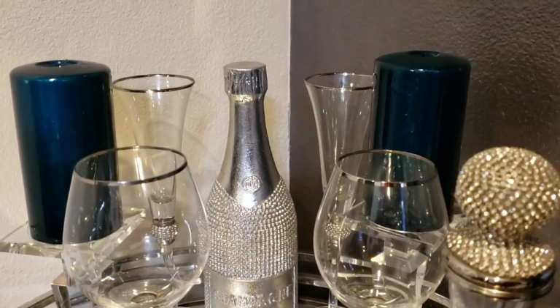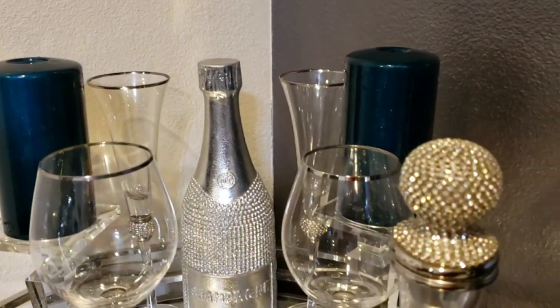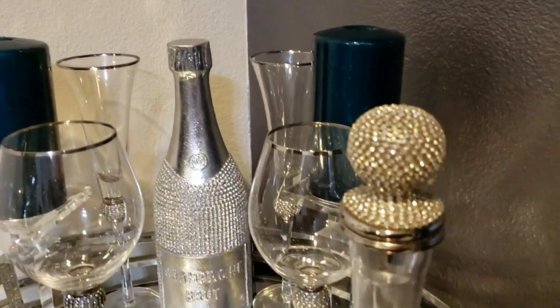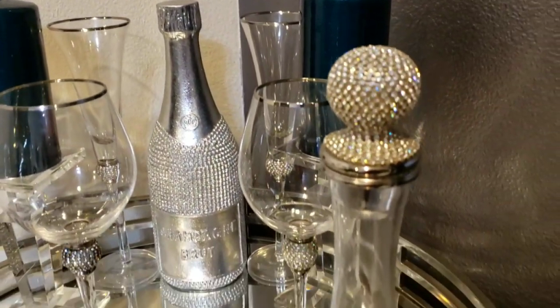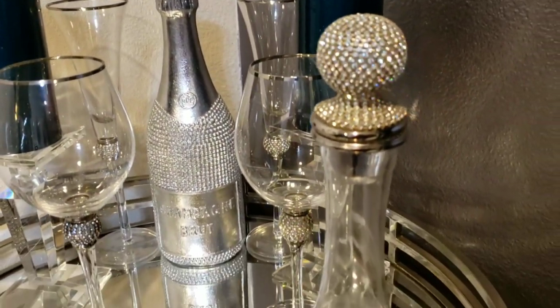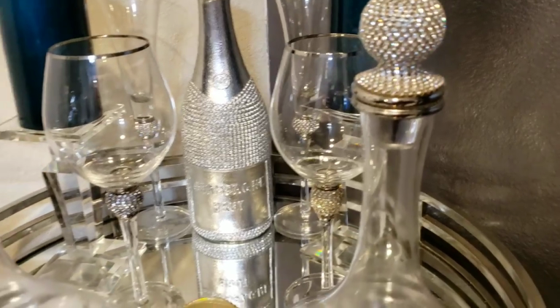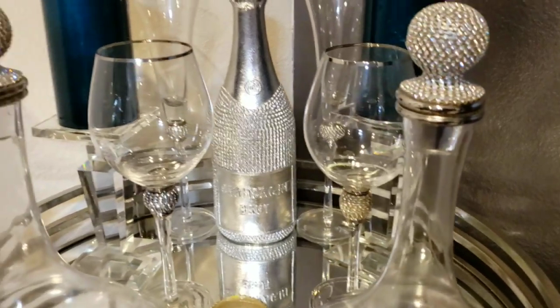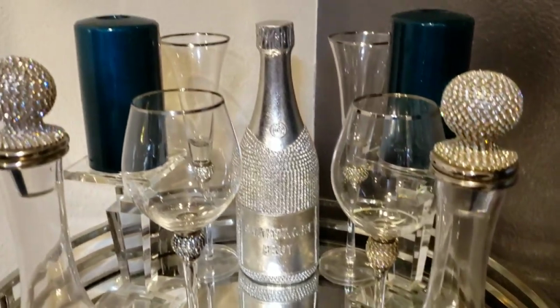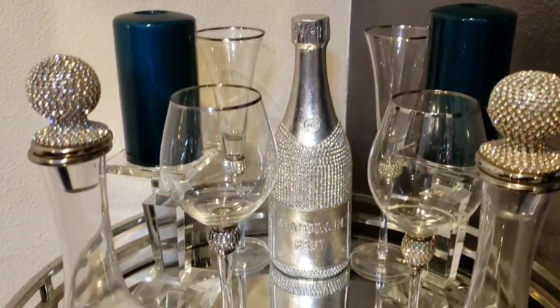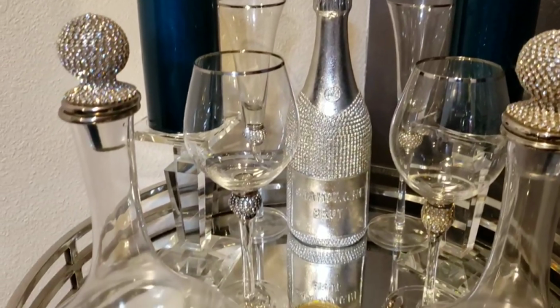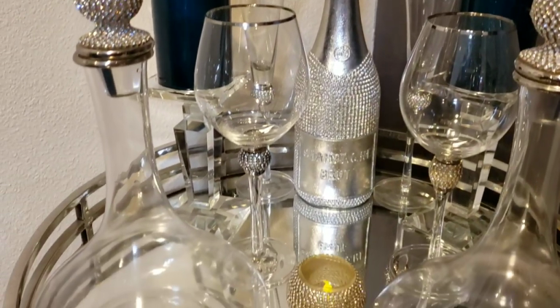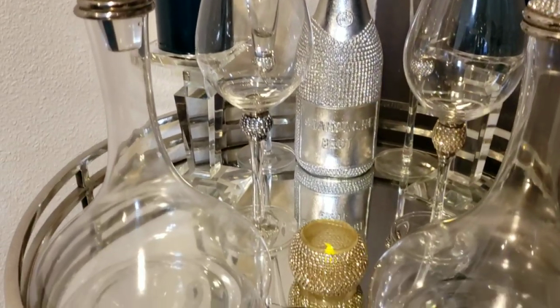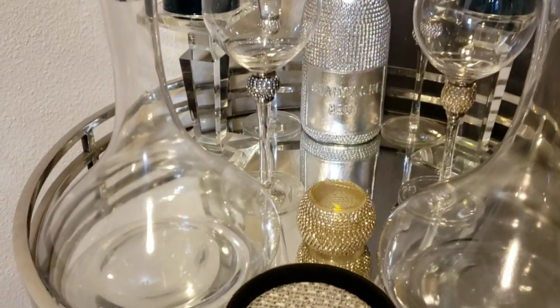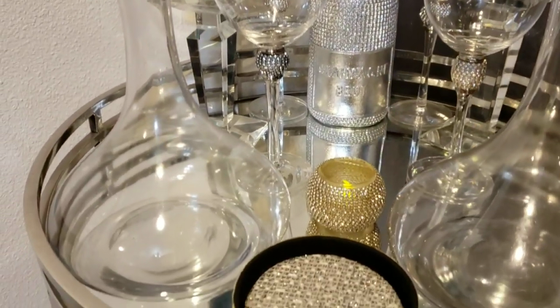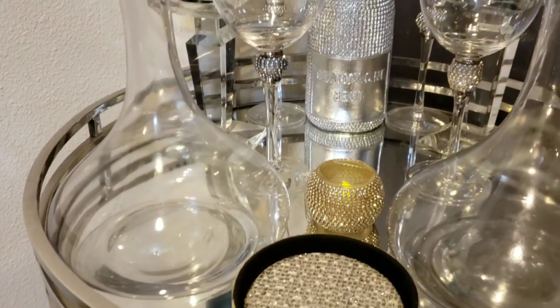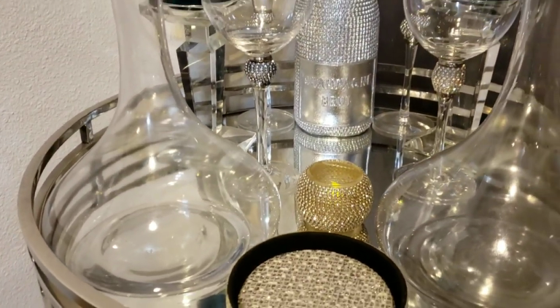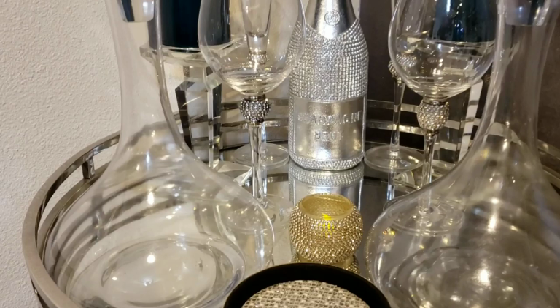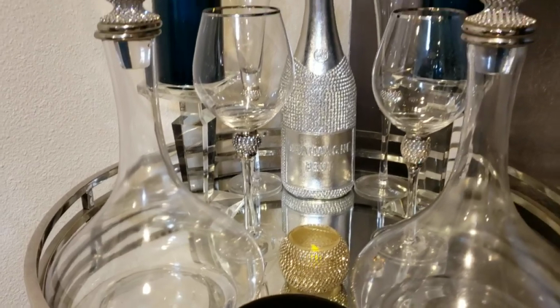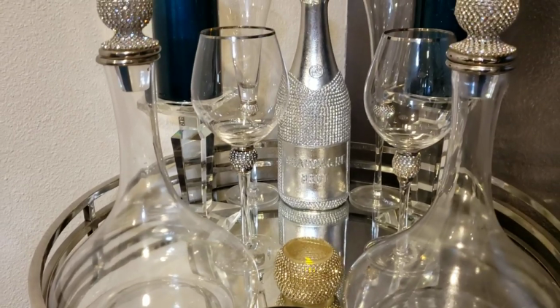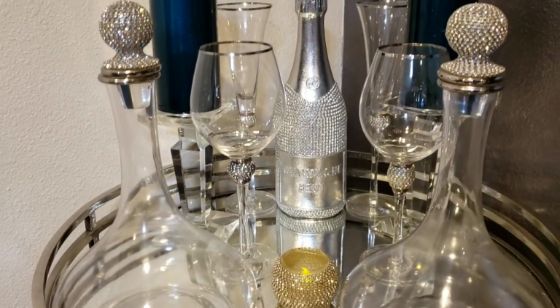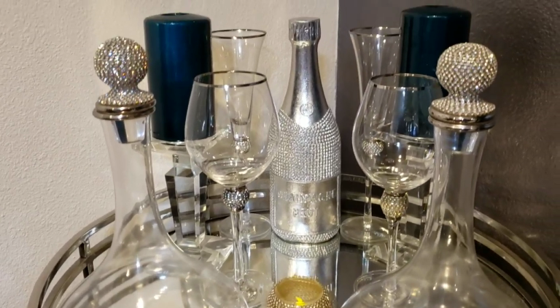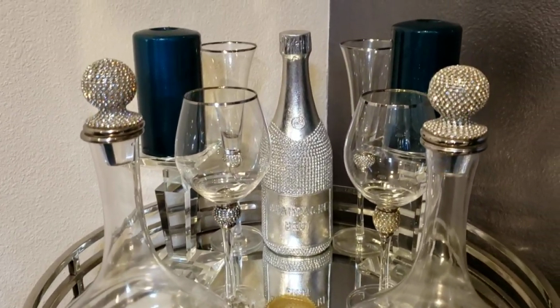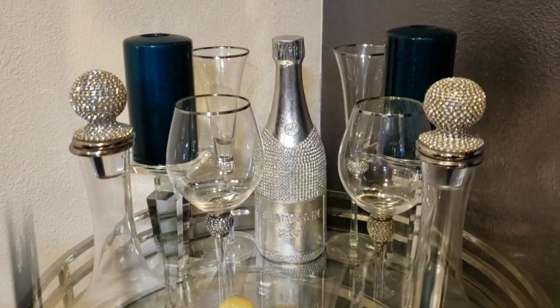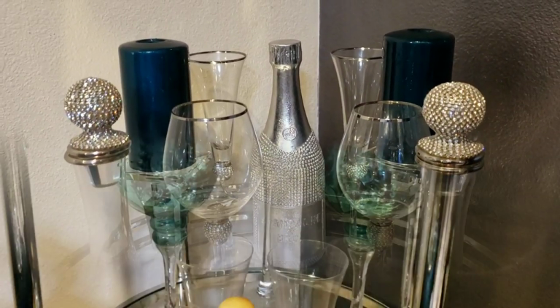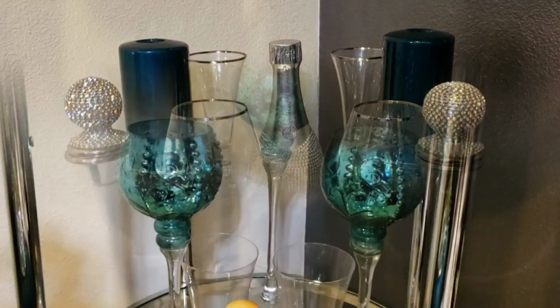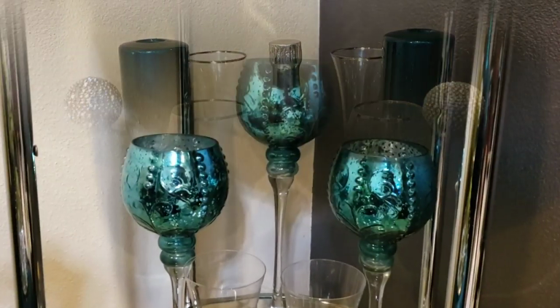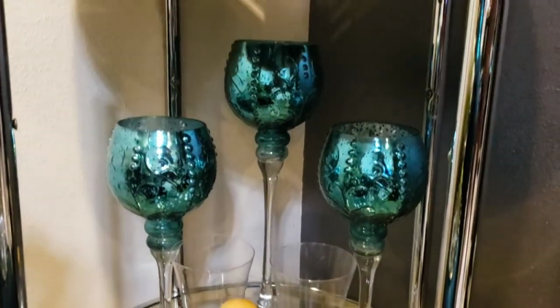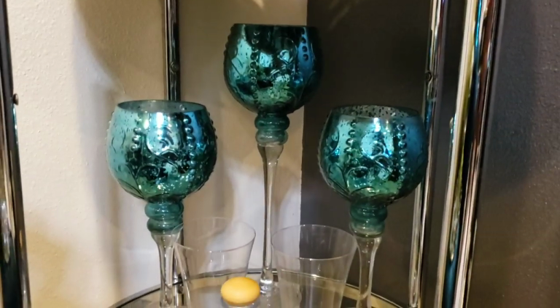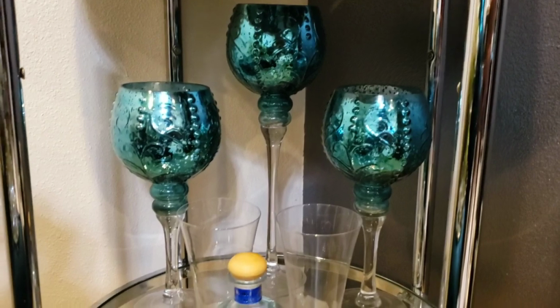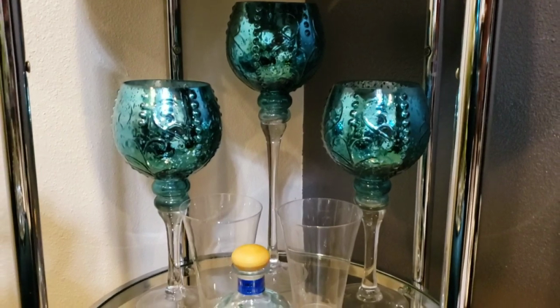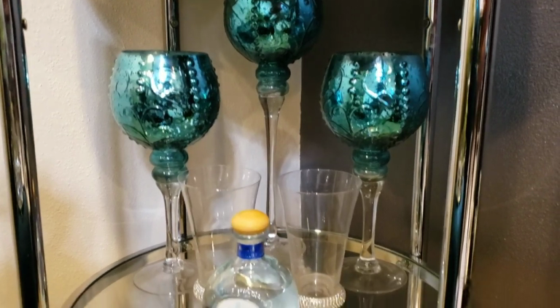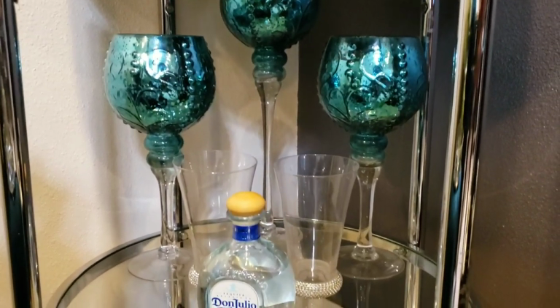Those wine glasses actually came from Ross, the flutes in the back came from Z Gallery, that blinged-out champagne bottle came from Ross, and the candles and the candle holders came from Z Gallery.